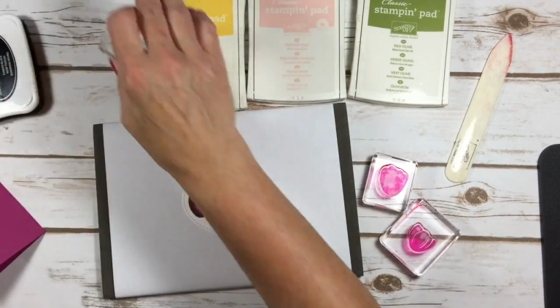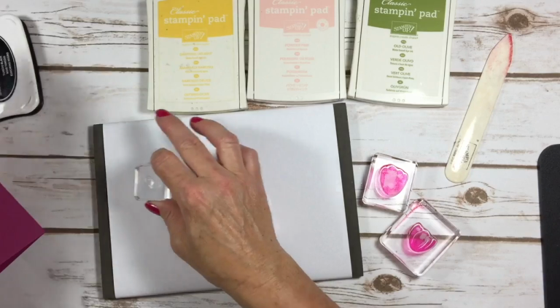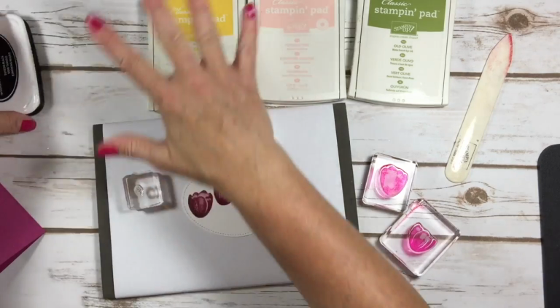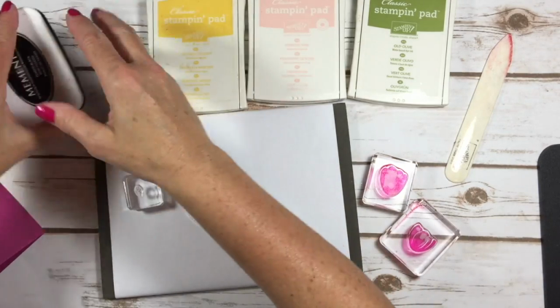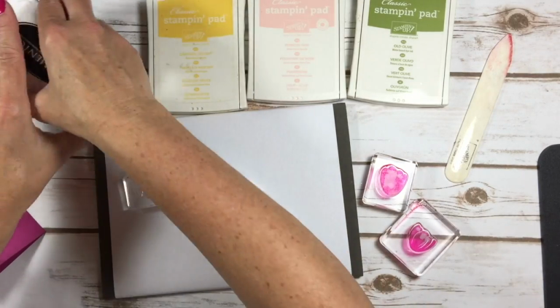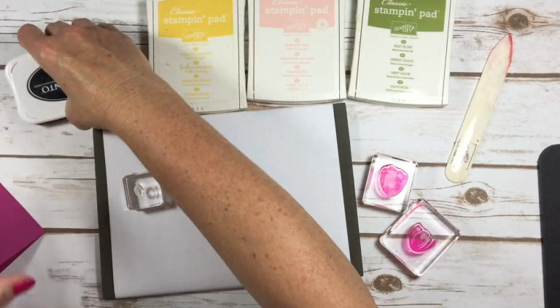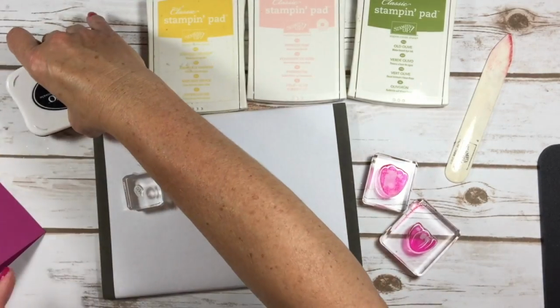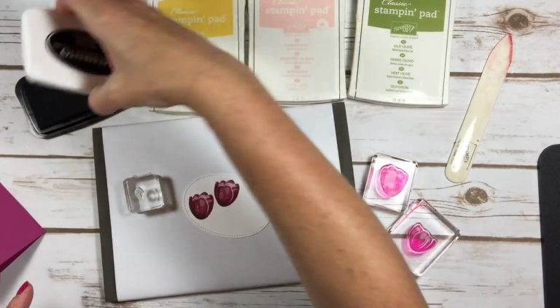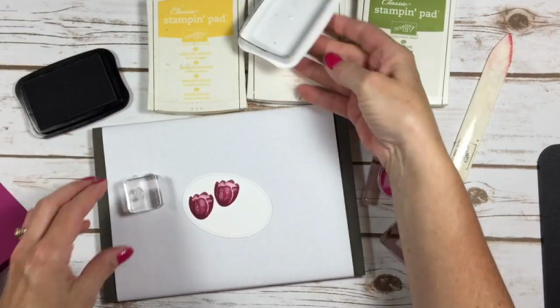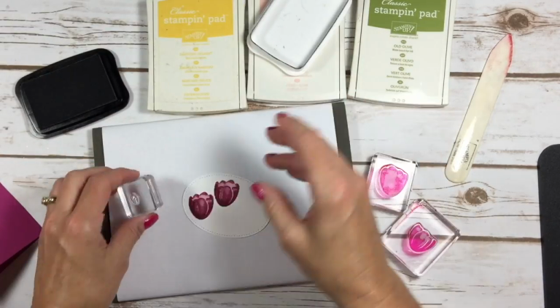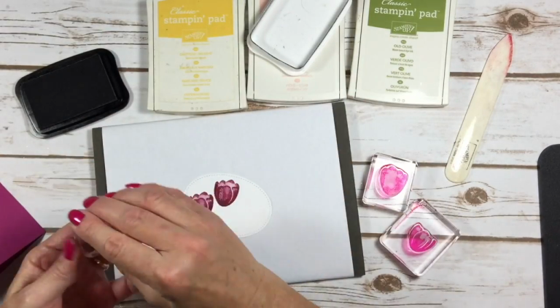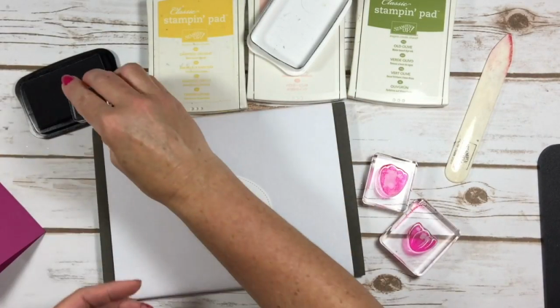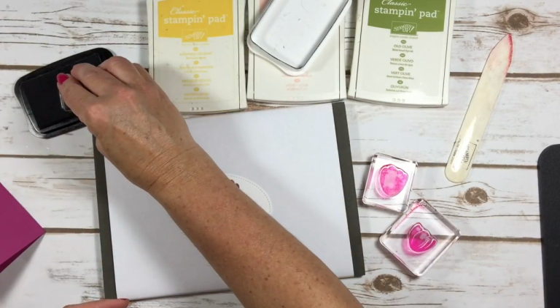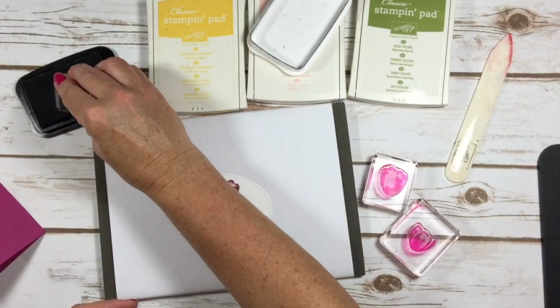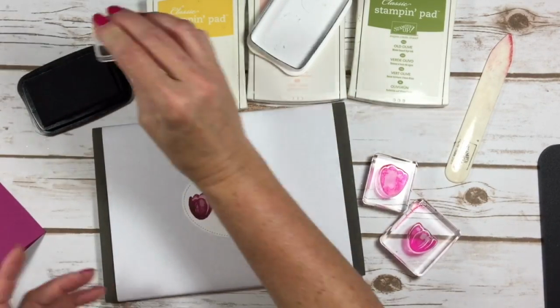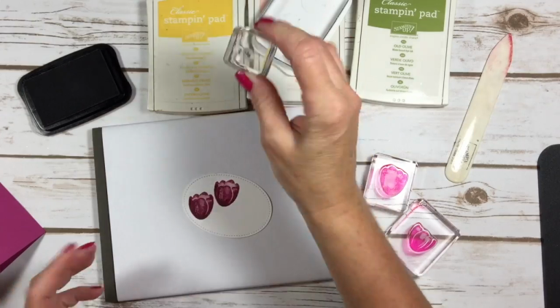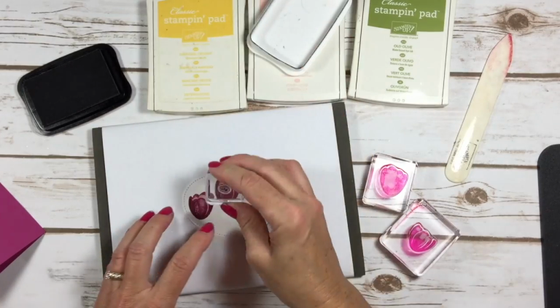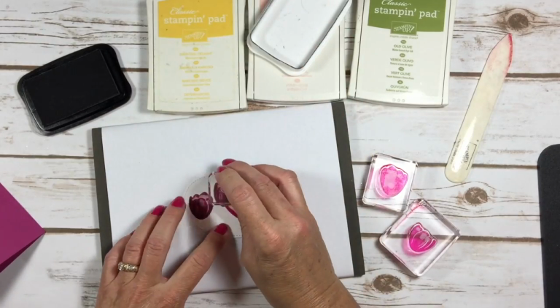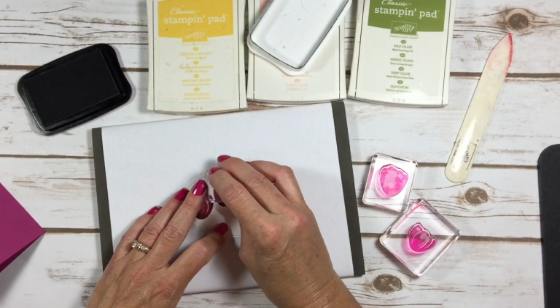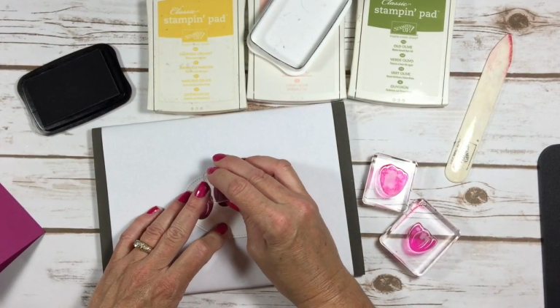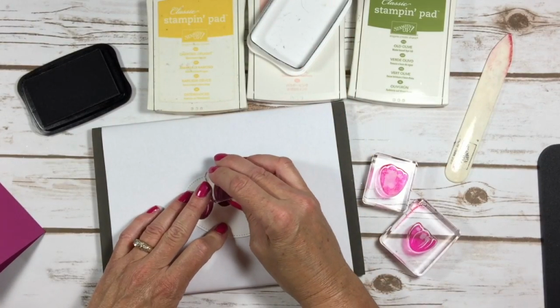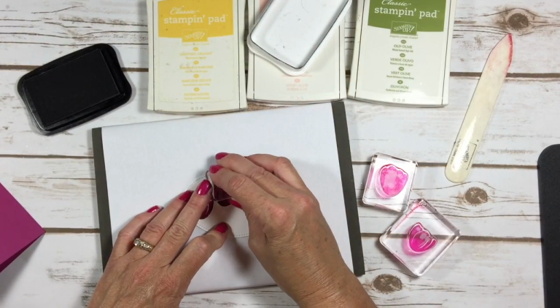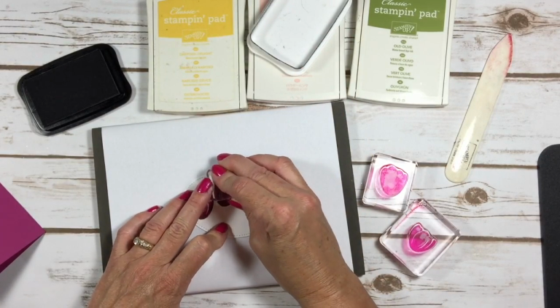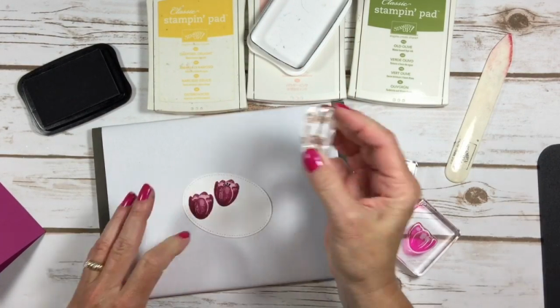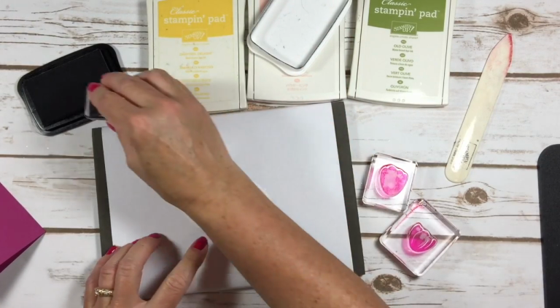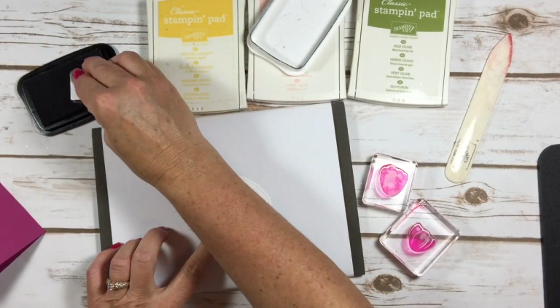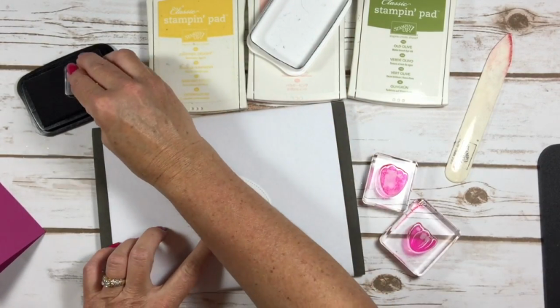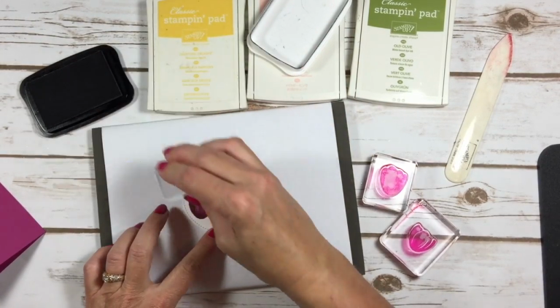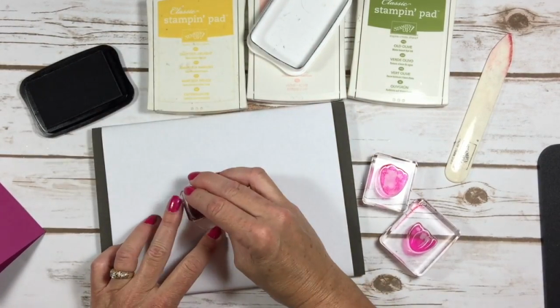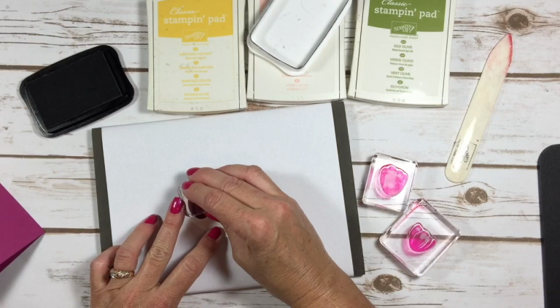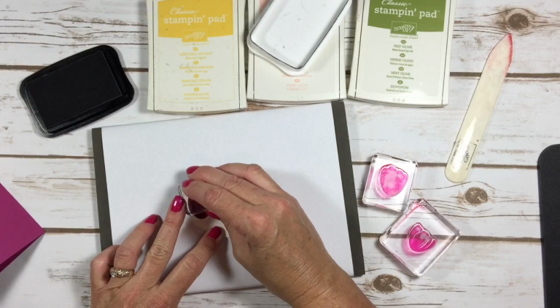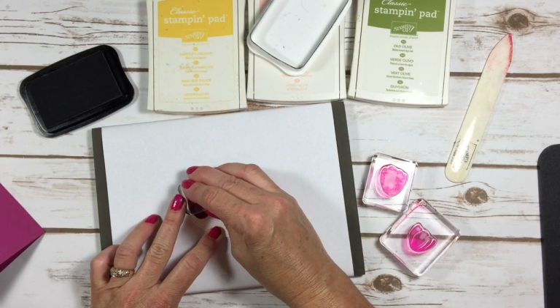A good tip: get open ink pads away from you so you don't stamp in the wrong color. Now I'm going to come in with the little black detail pieces that go in the middle of the flowers.